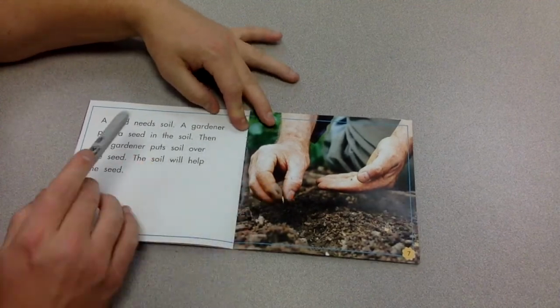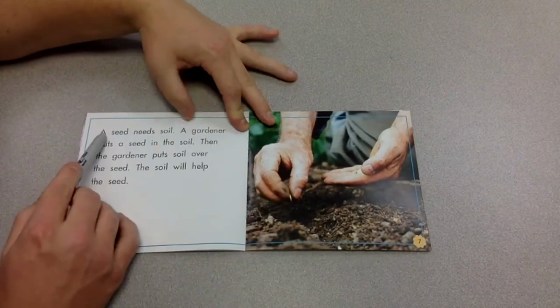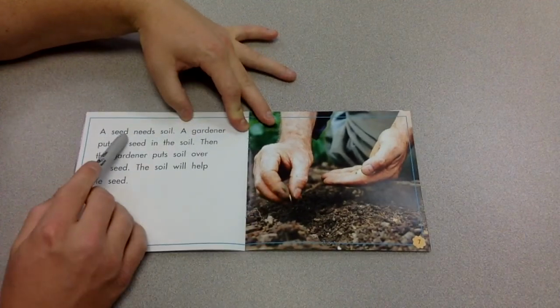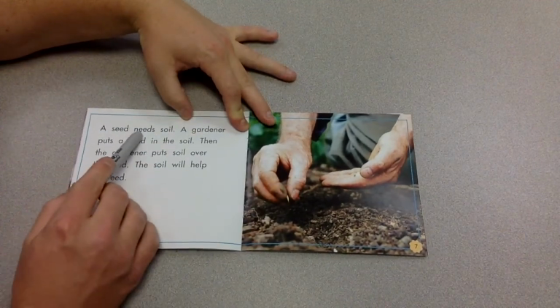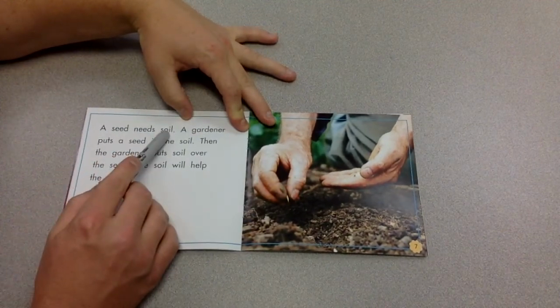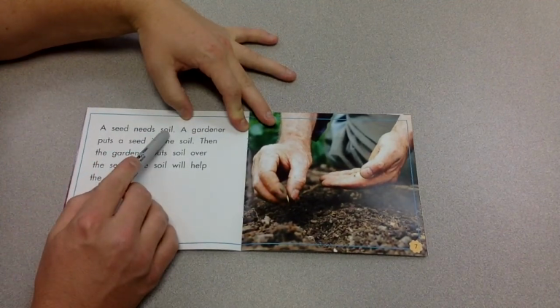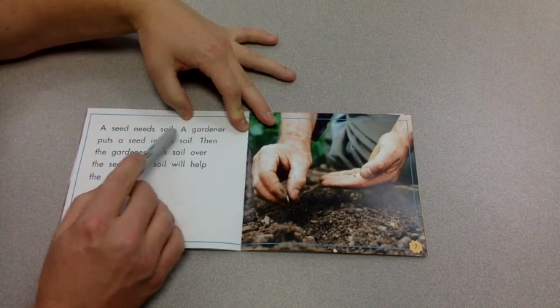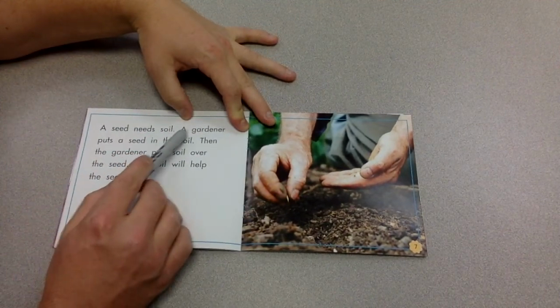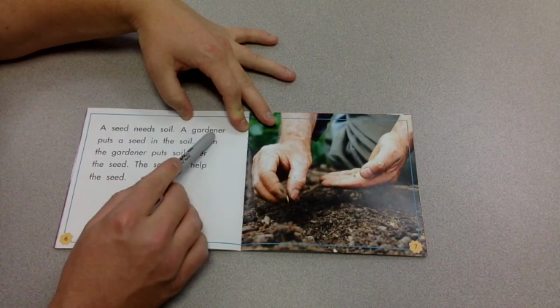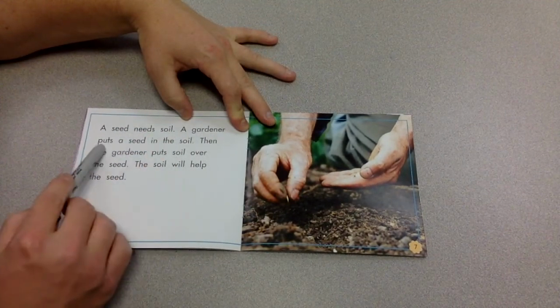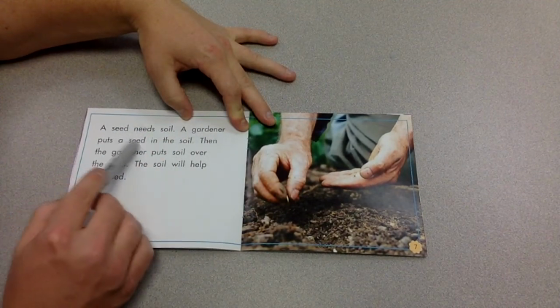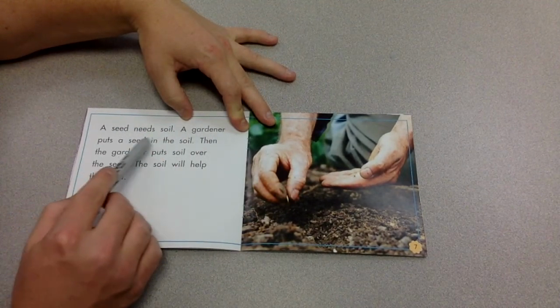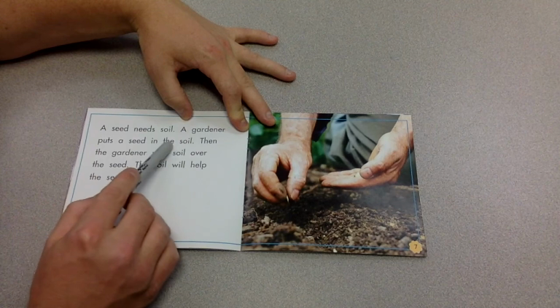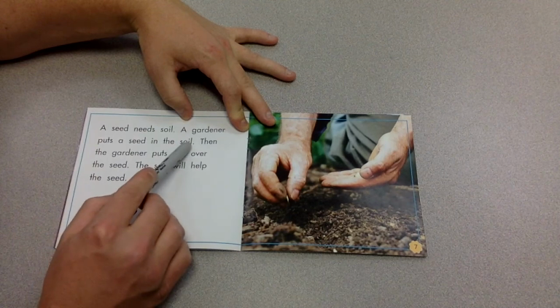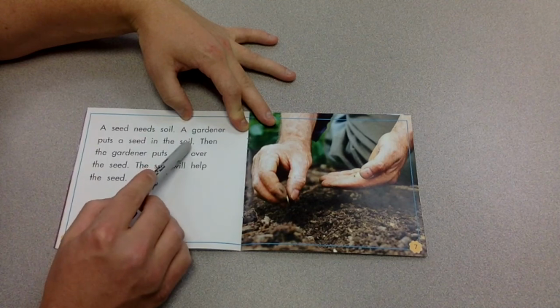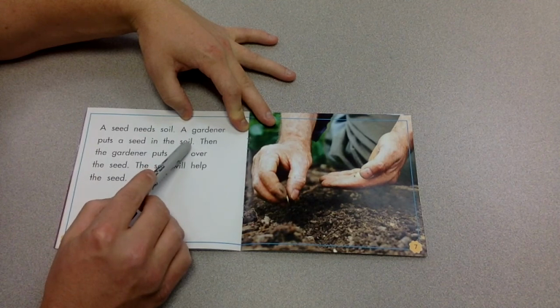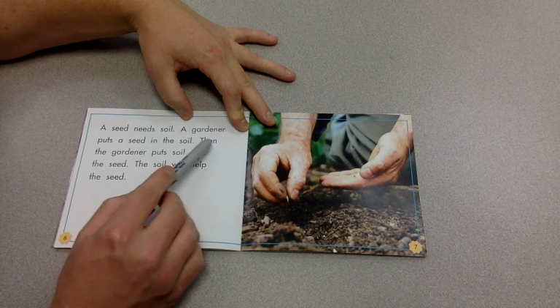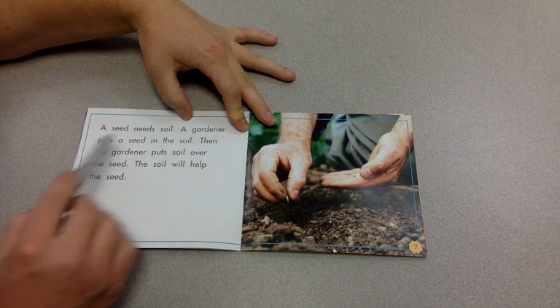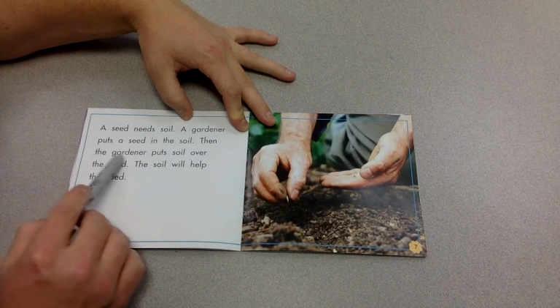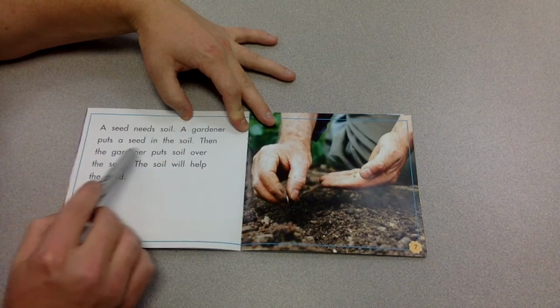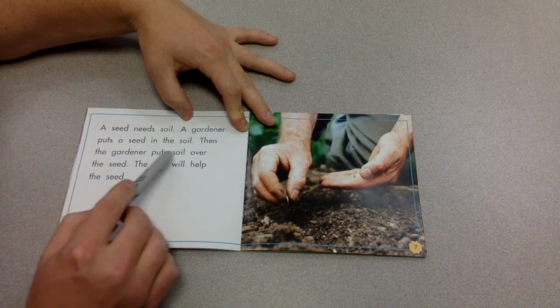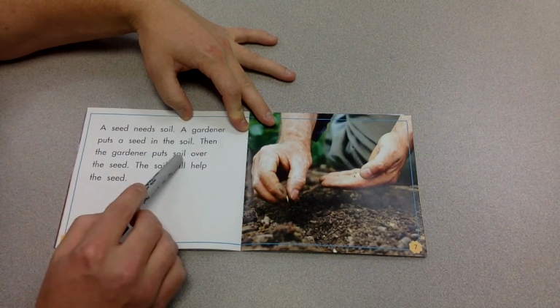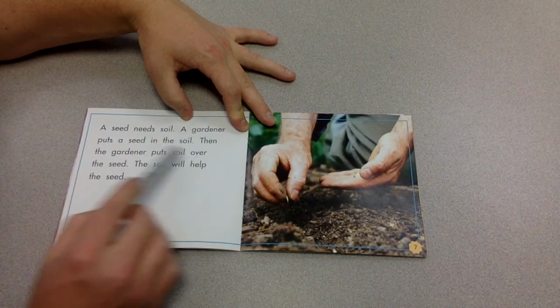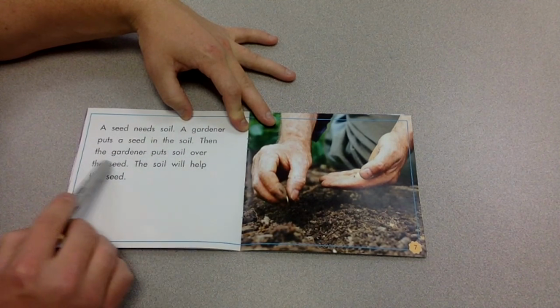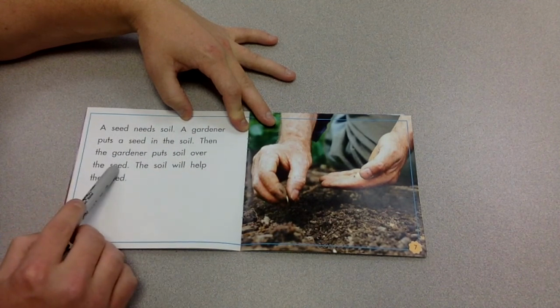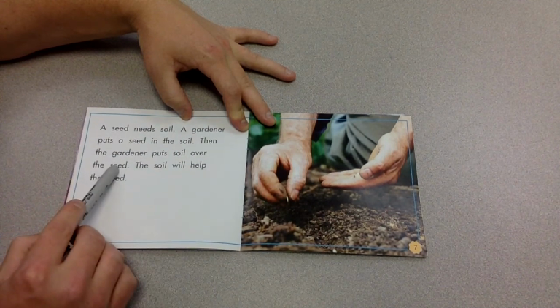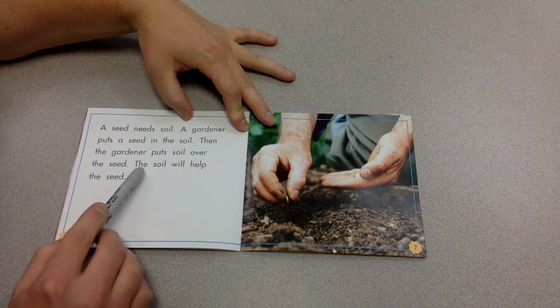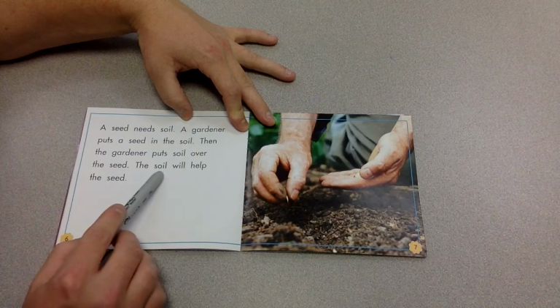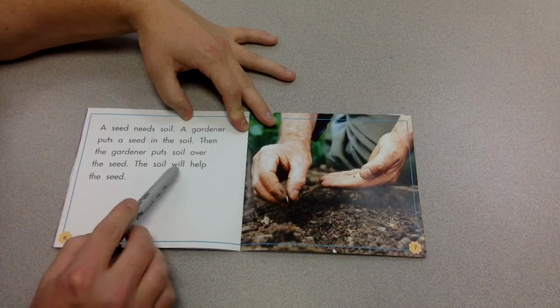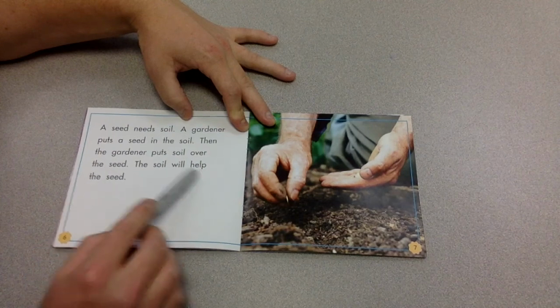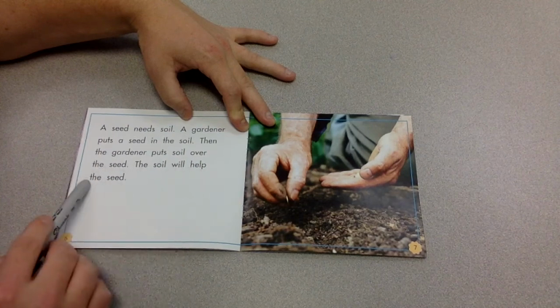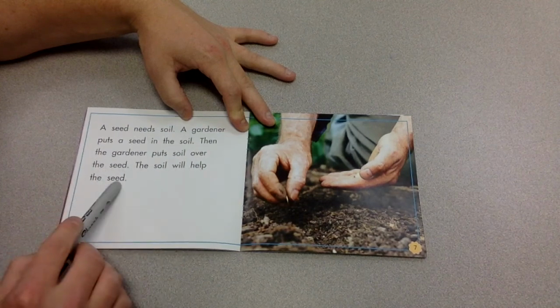A seed needs soil. A gardener puts a seed in the soil. Then the gardener puts soil over the seed. The soil will help the seed.